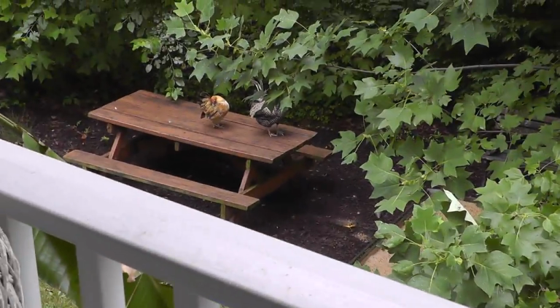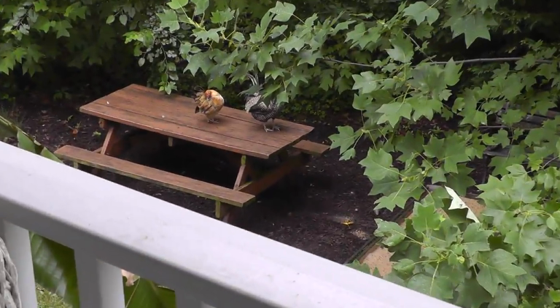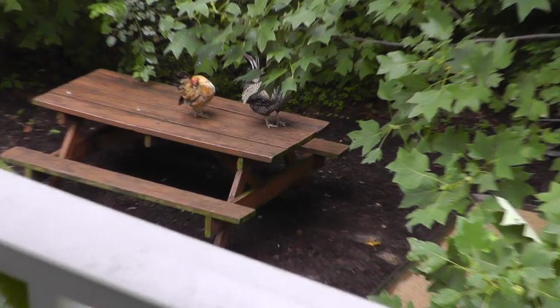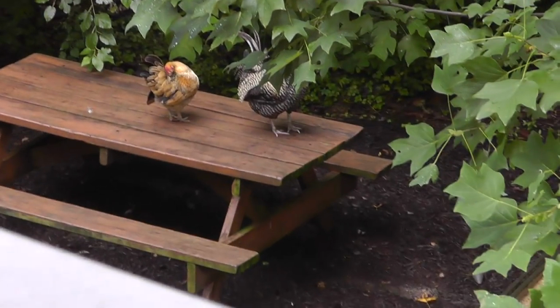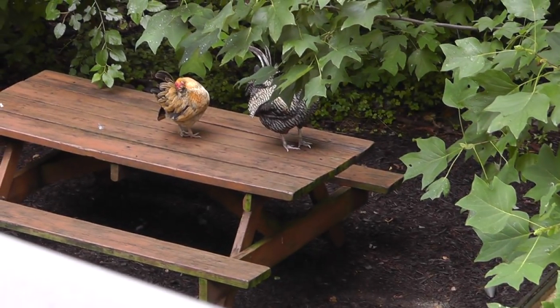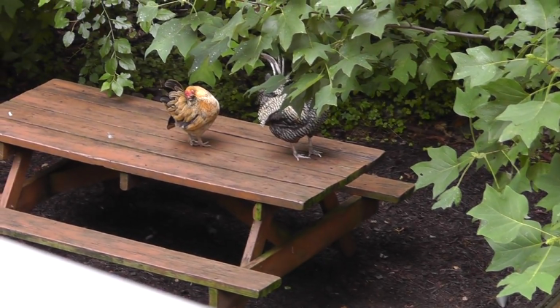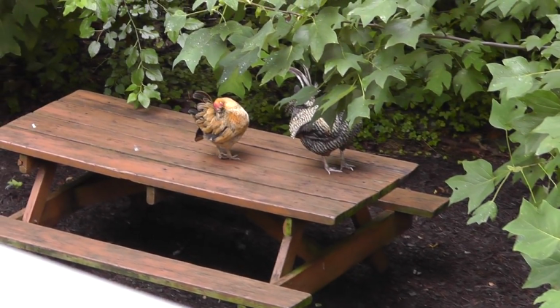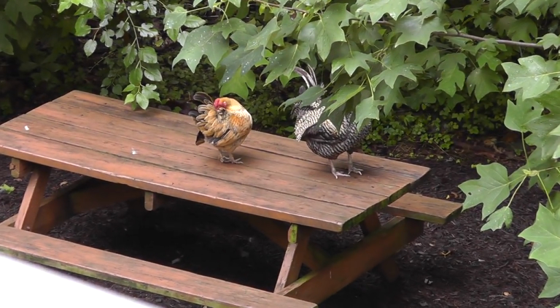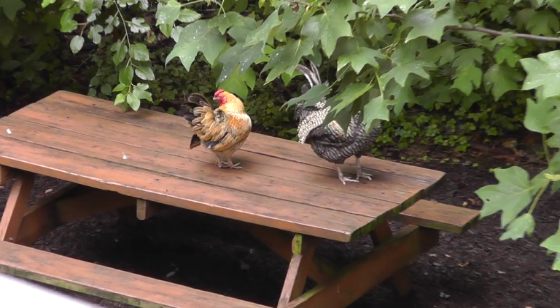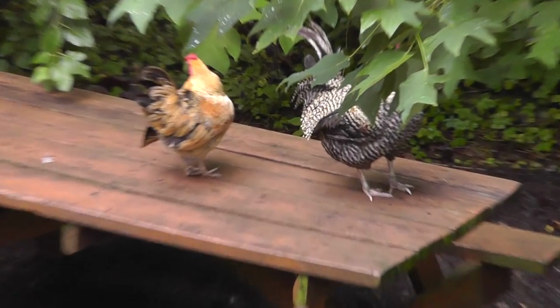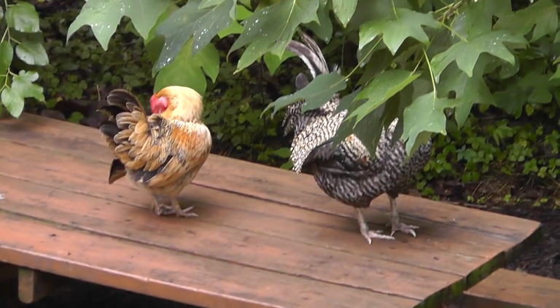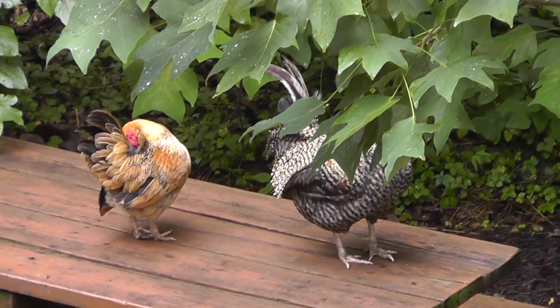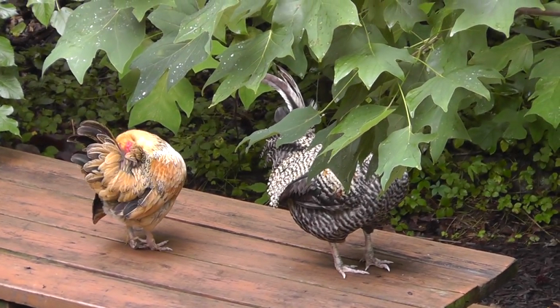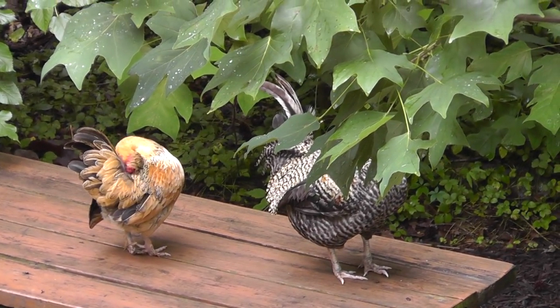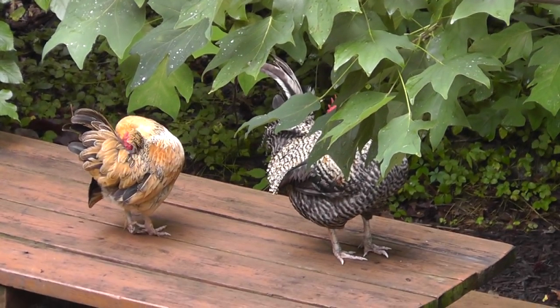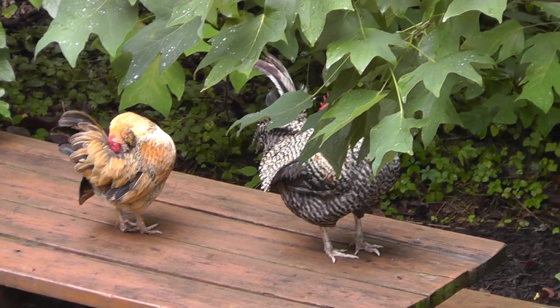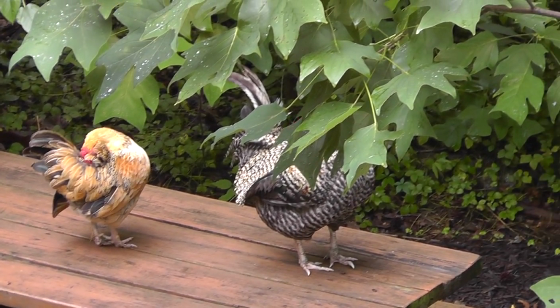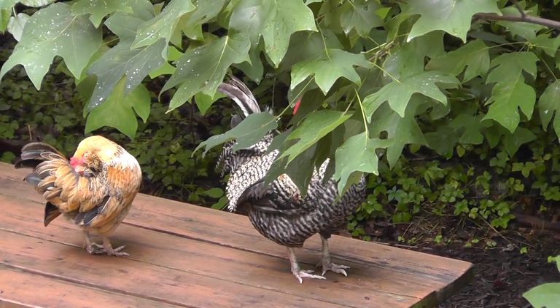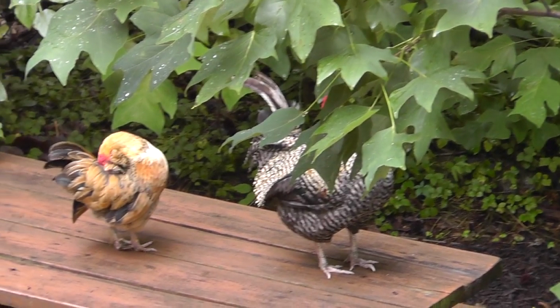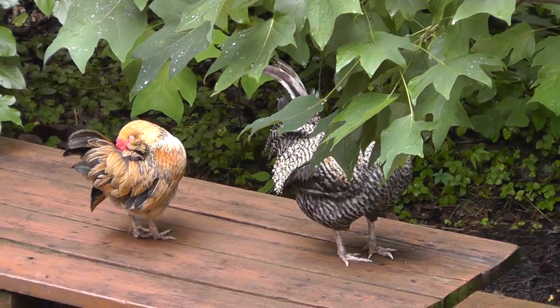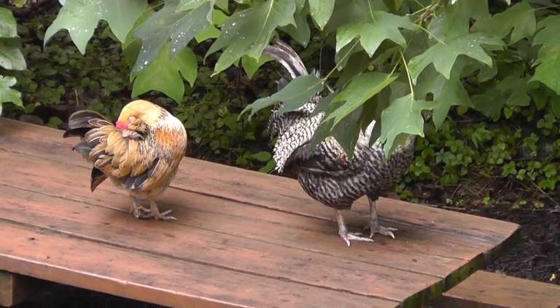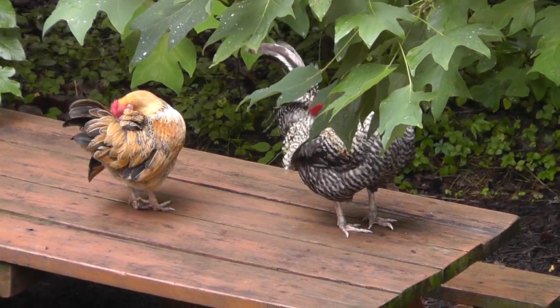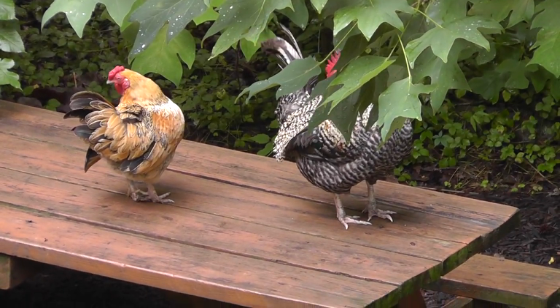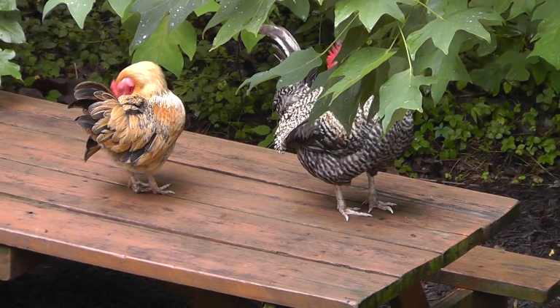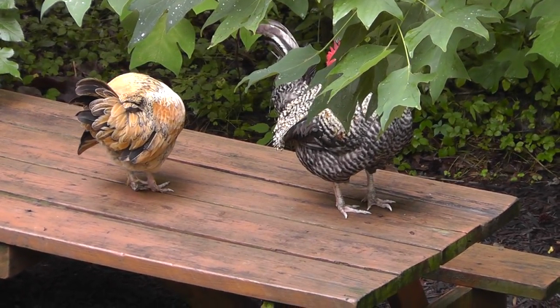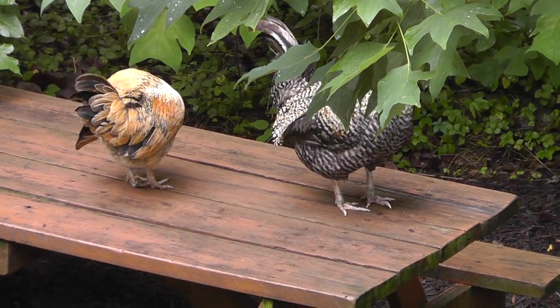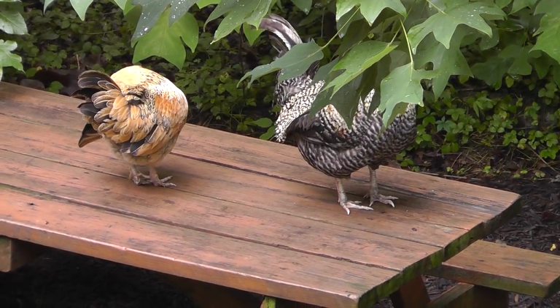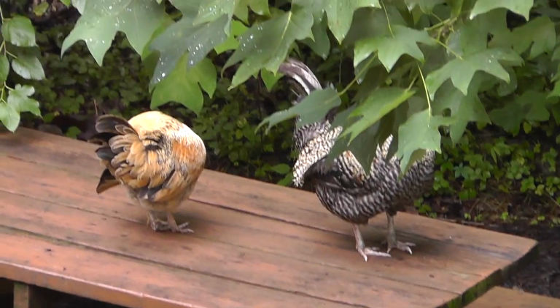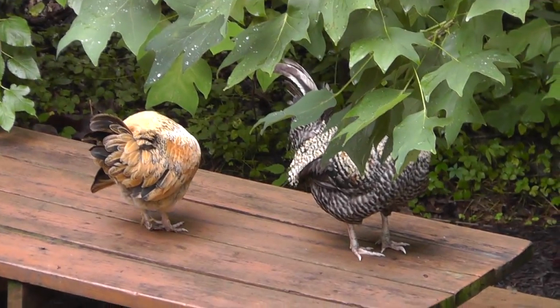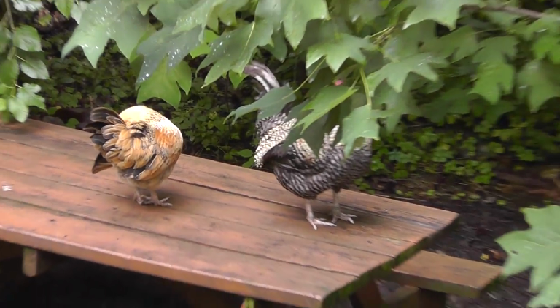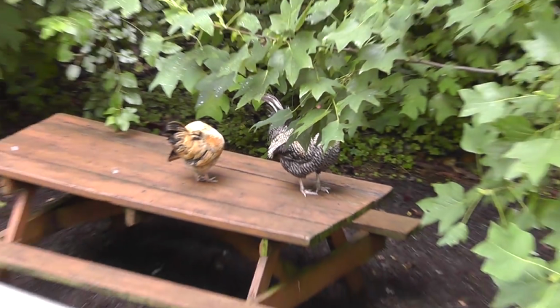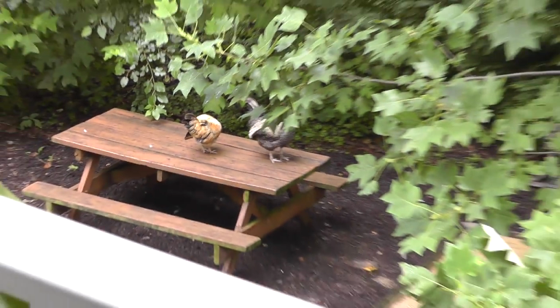Here's the chickens down there. Hey boys, they're prettying themselves up. Maybe they'll come up on the porch.